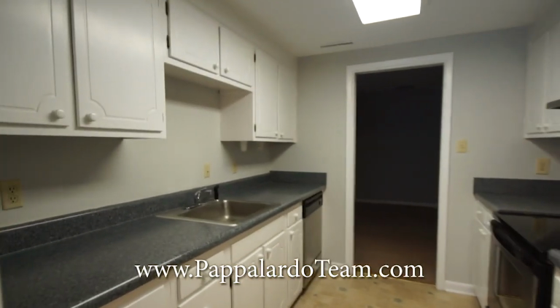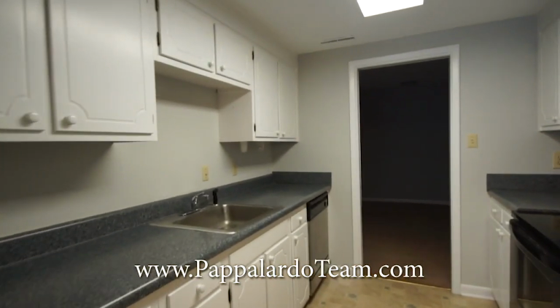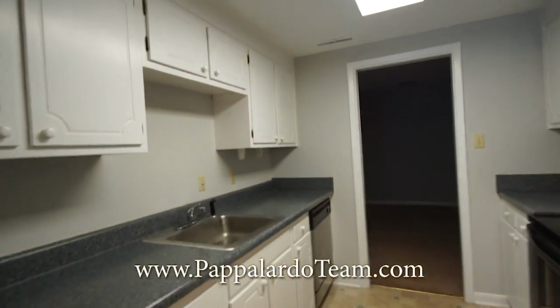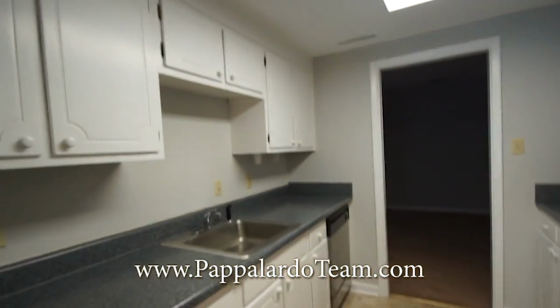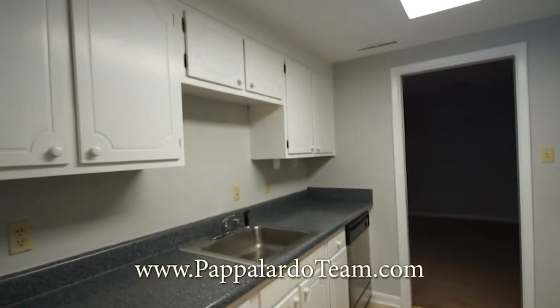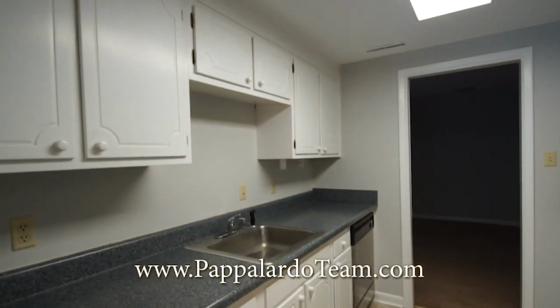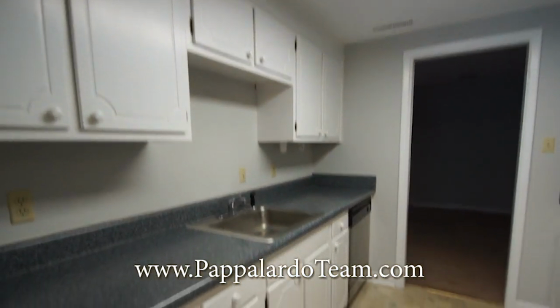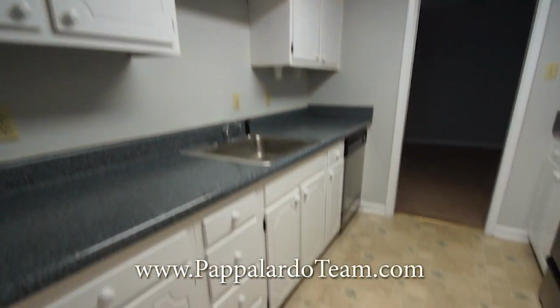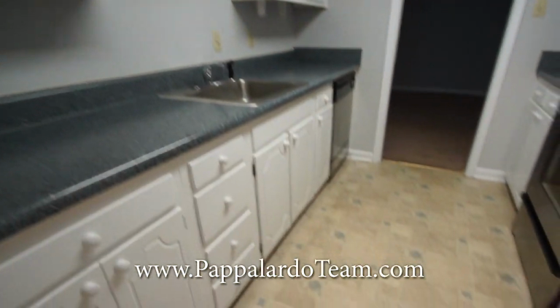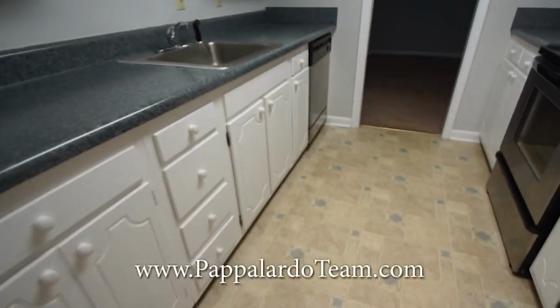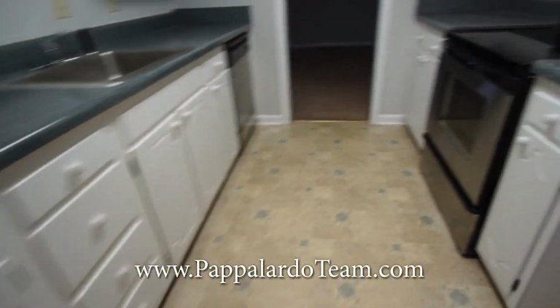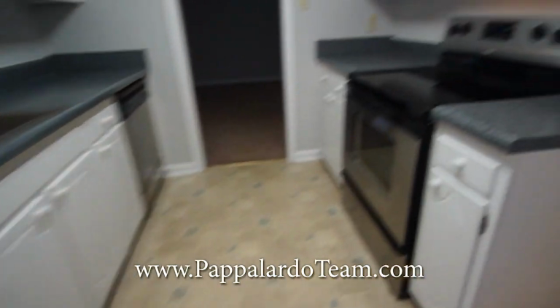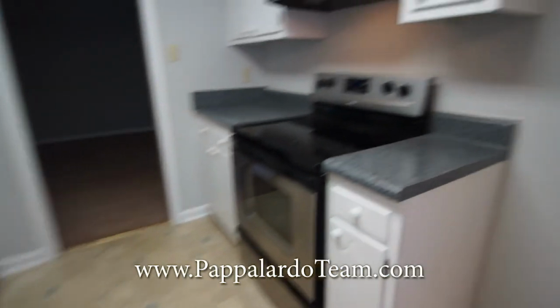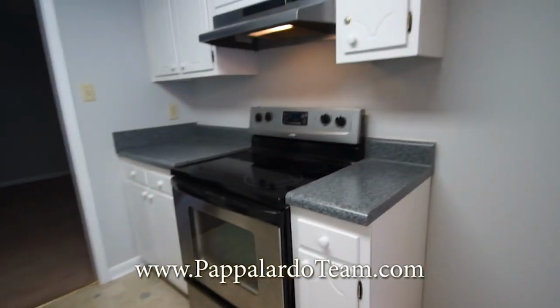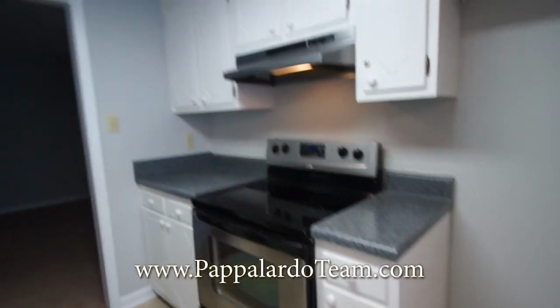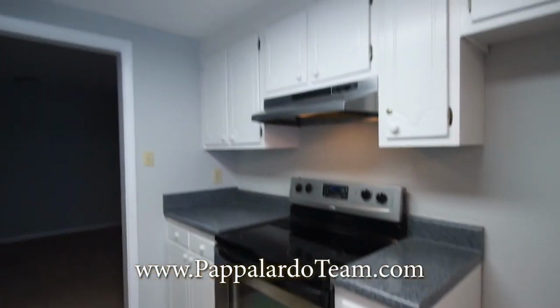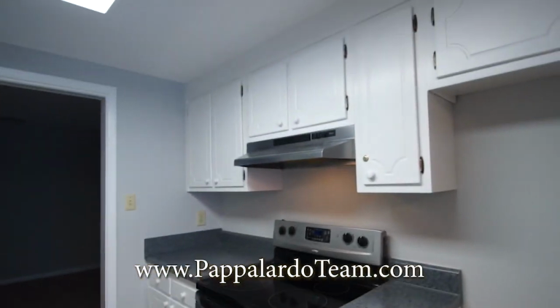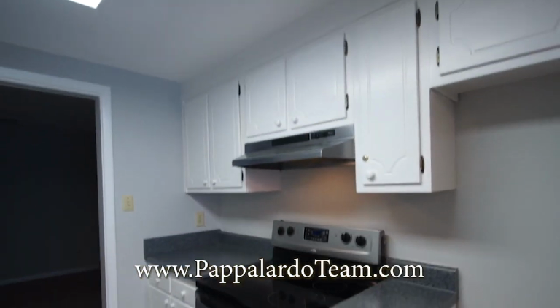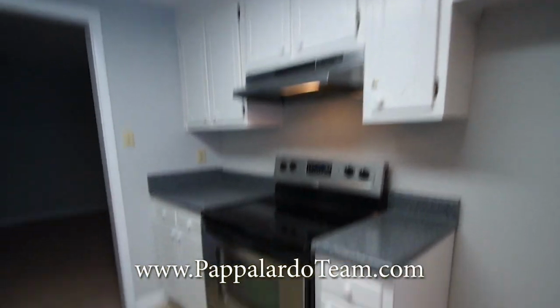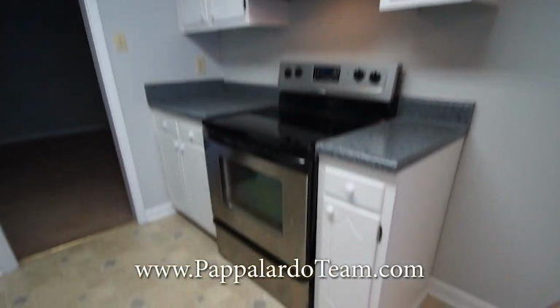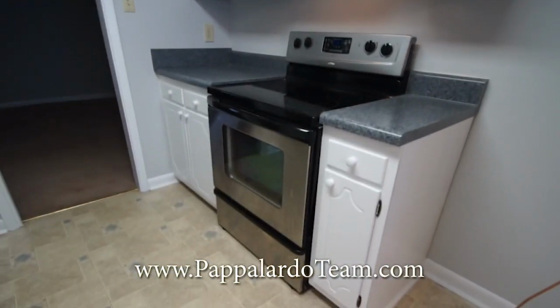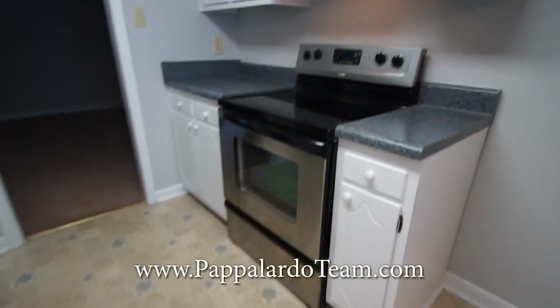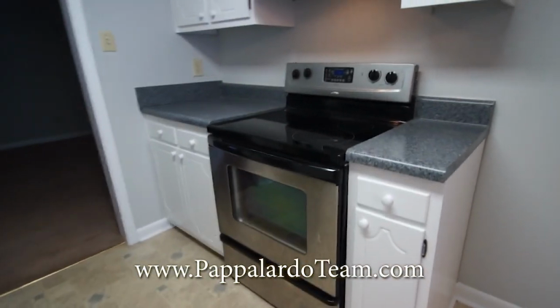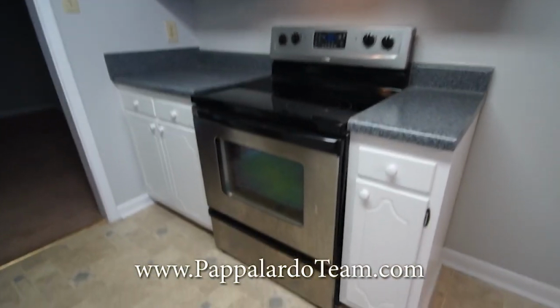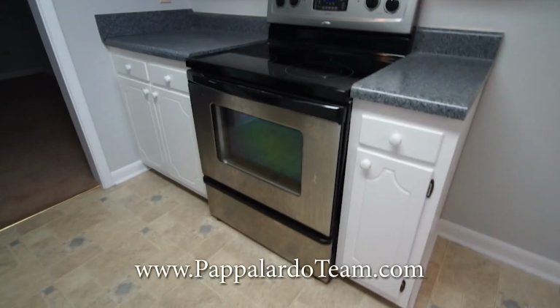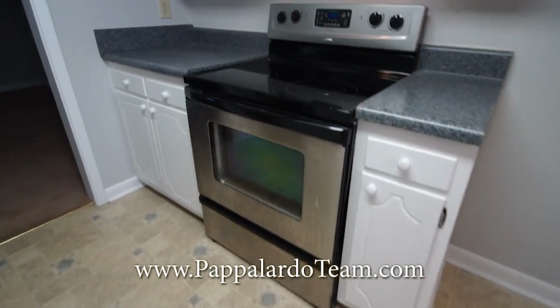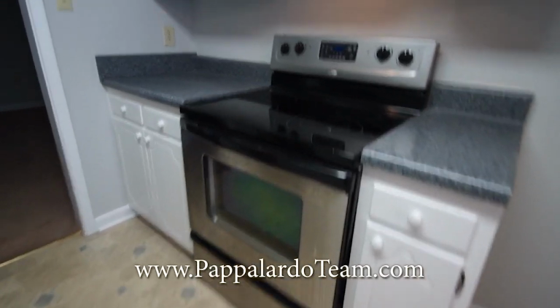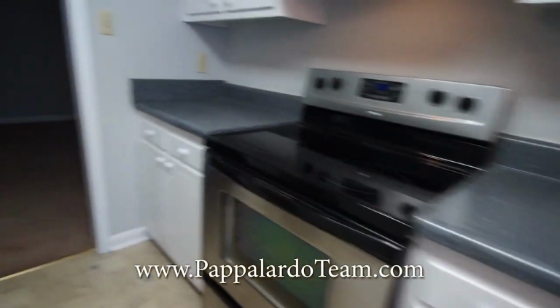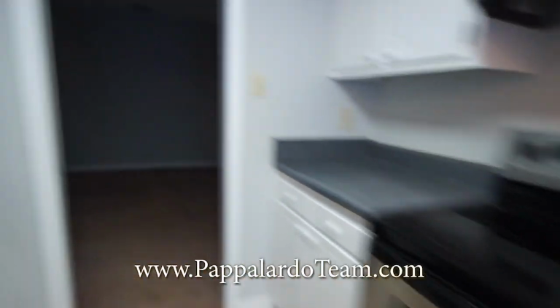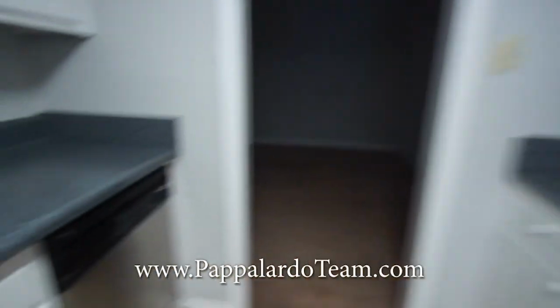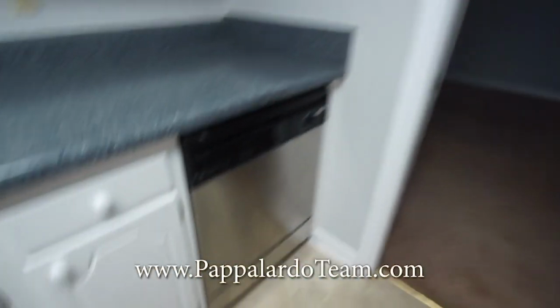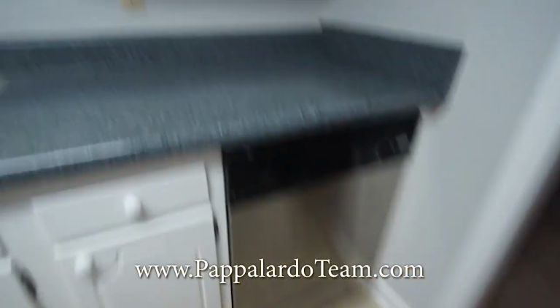Here's the kitchen. We've got plenty of counter space, cabinet space, stainless steel appliances, an electric smooth top stove and oven, and a dishwasher.